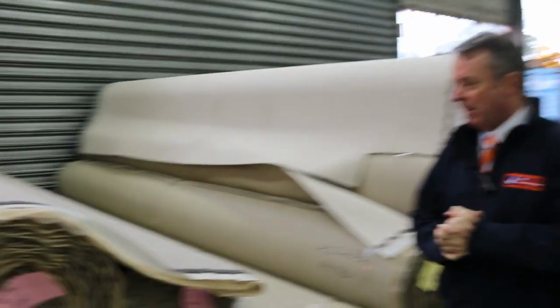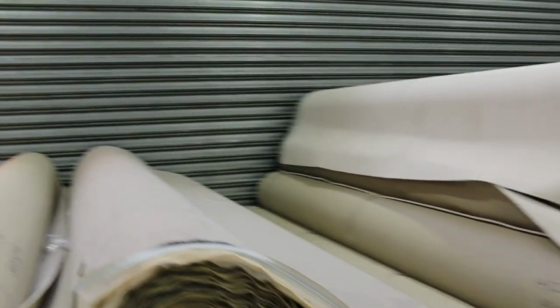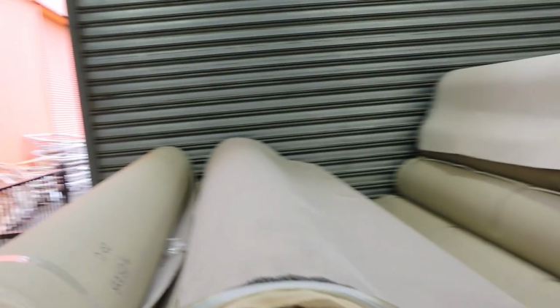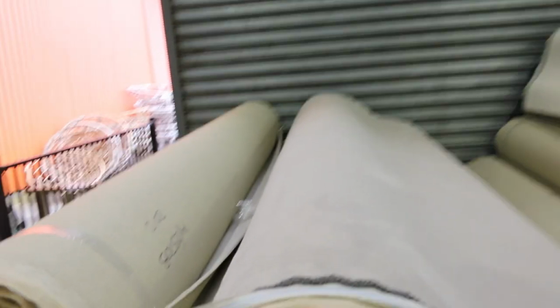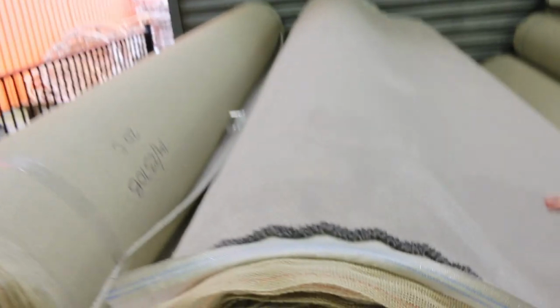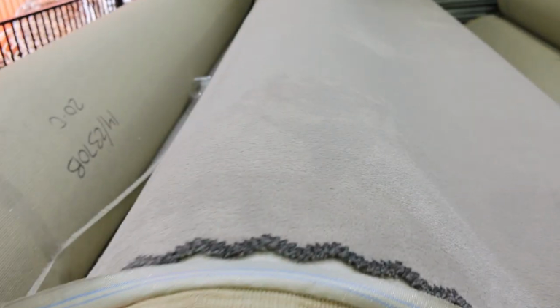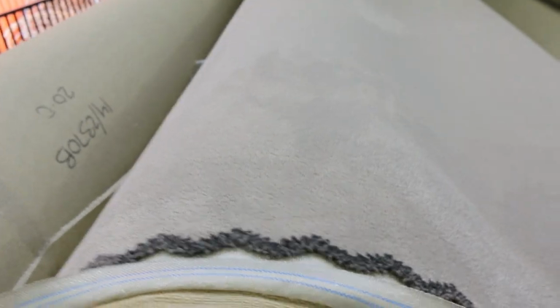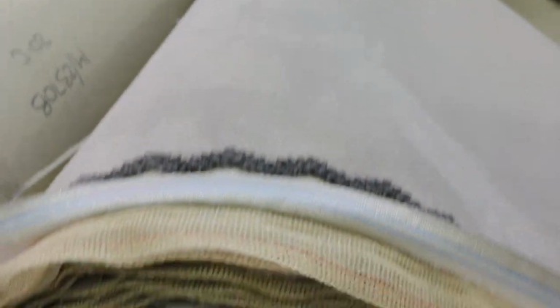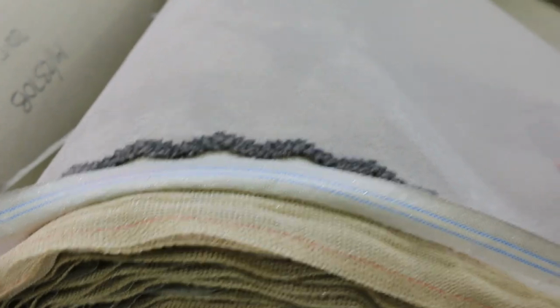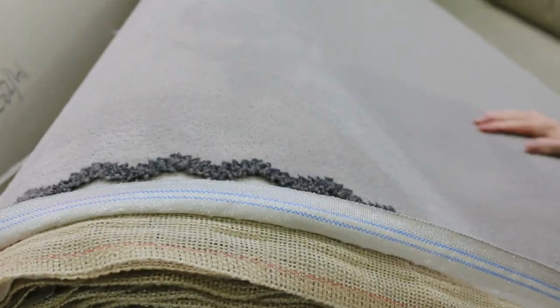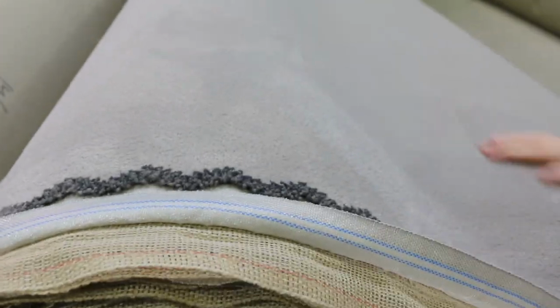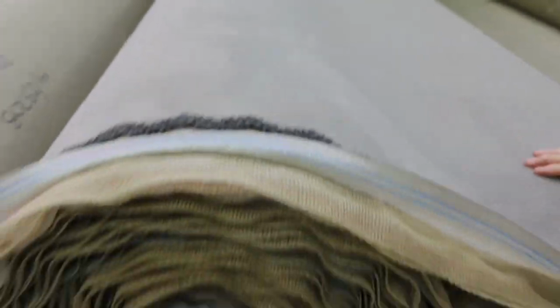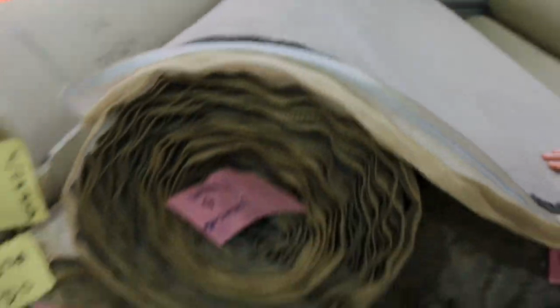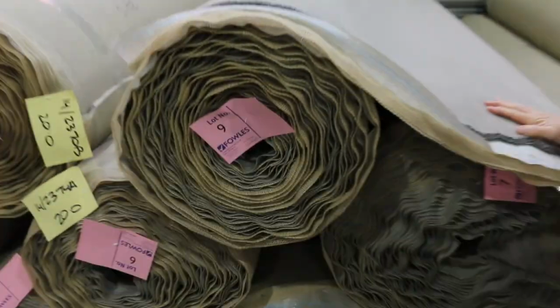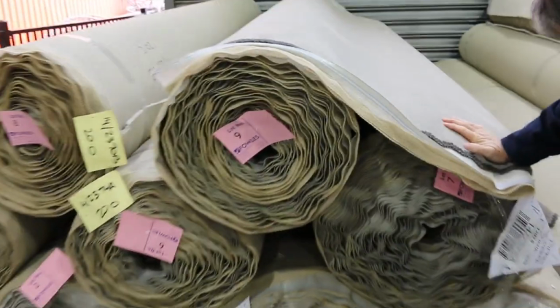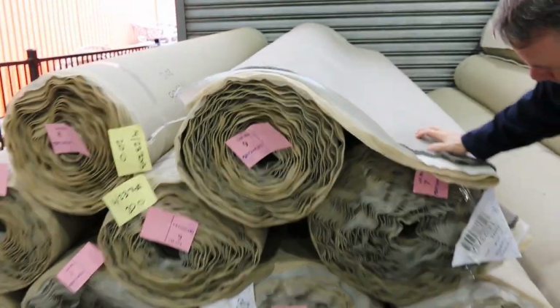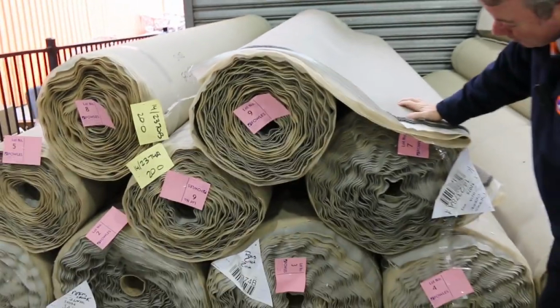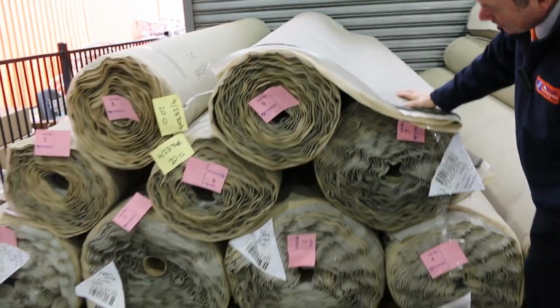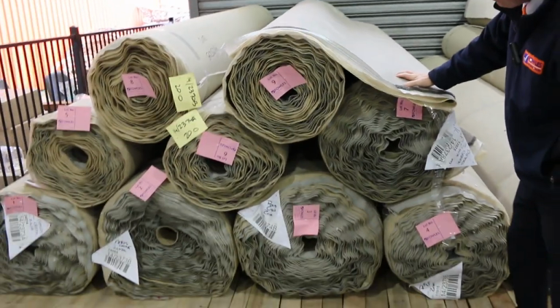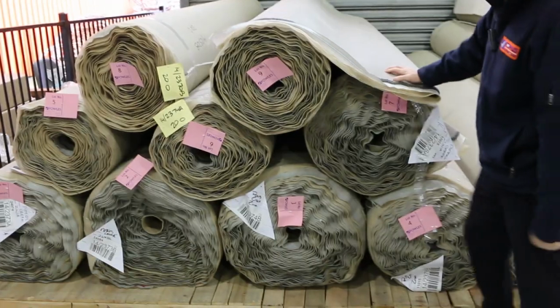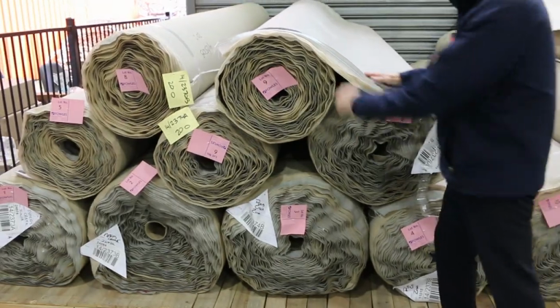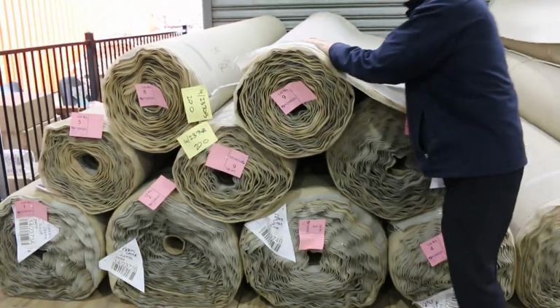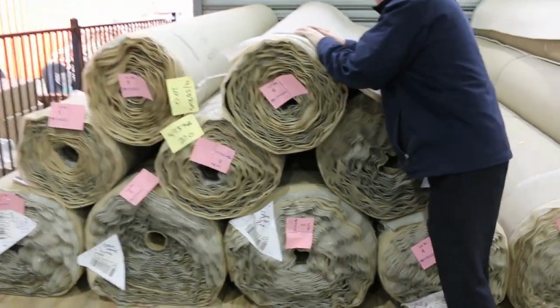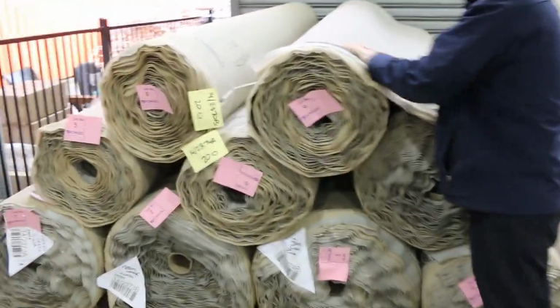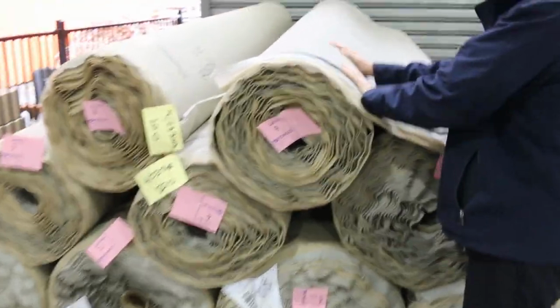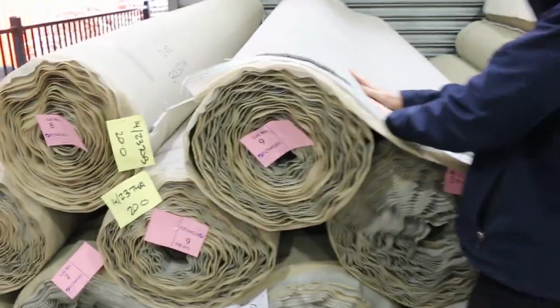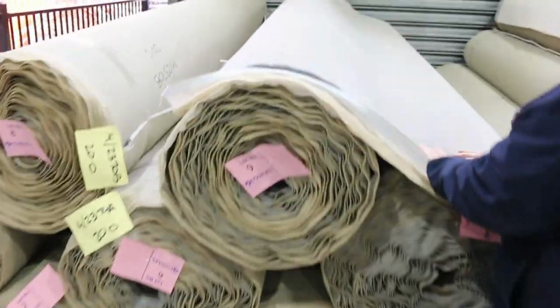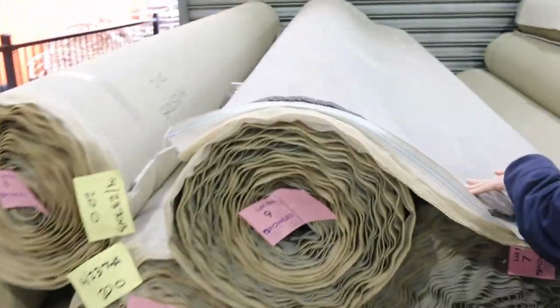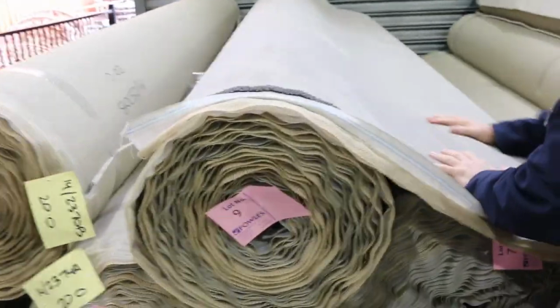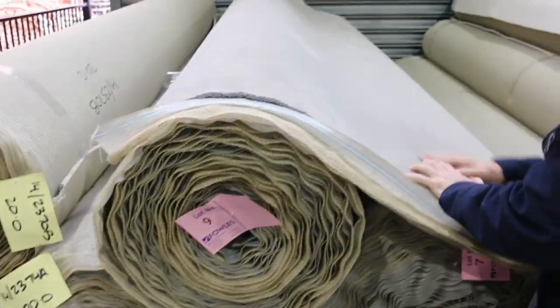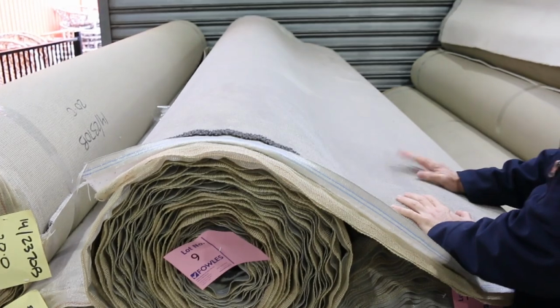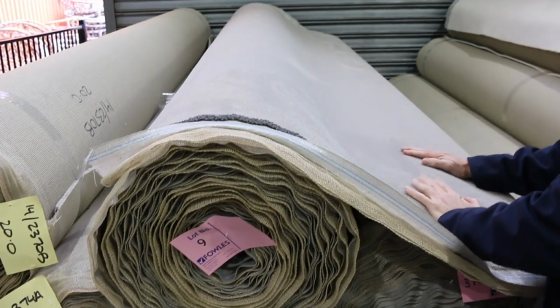We'll have a look at these nice quality plush piles, solution dyed nylon, and have a look at the quantity too. We've got a heap of gear here — there's looks like around about 7 or 8 rolls.